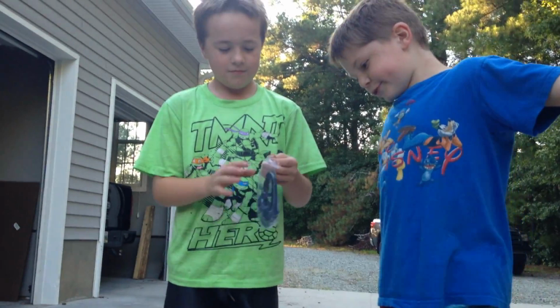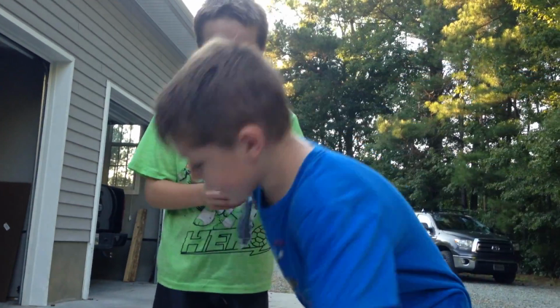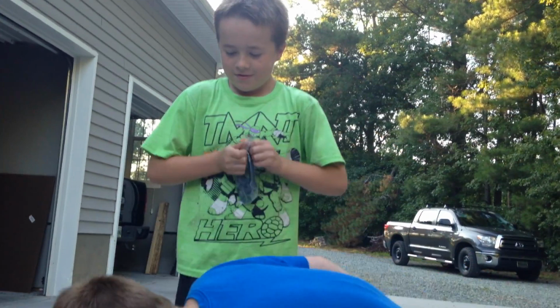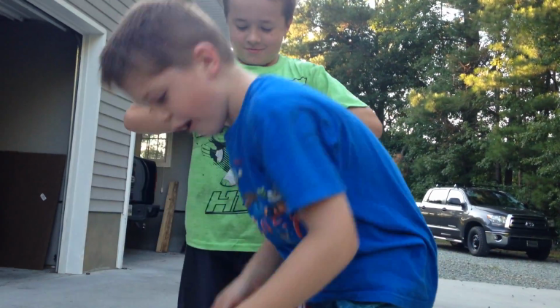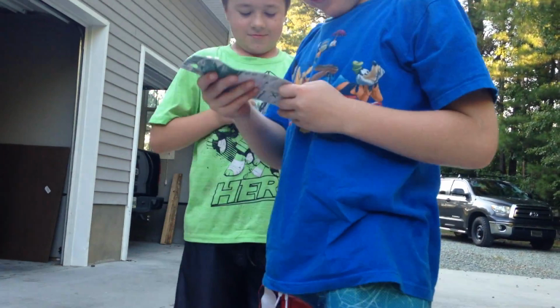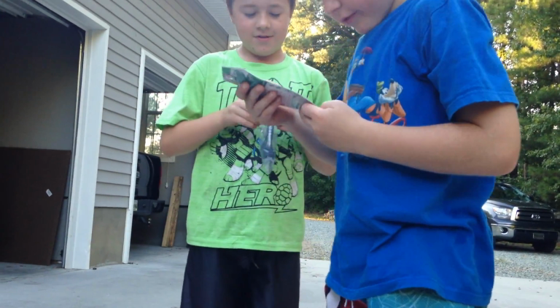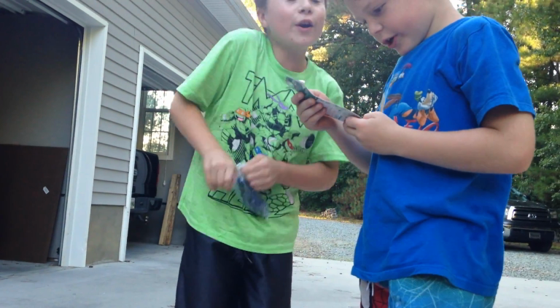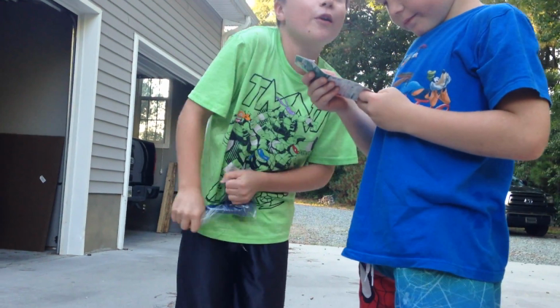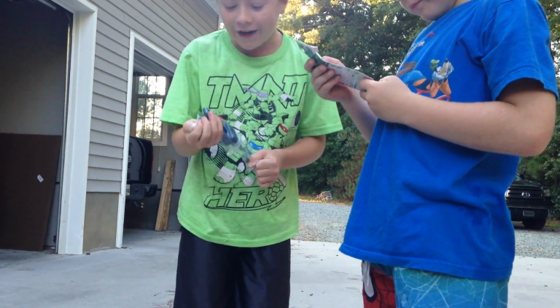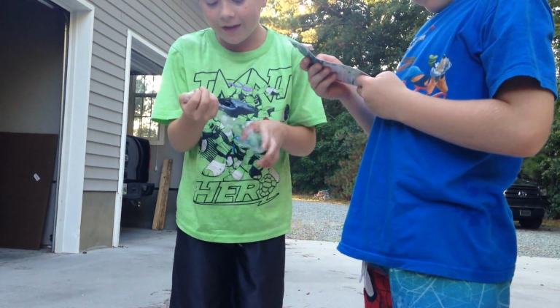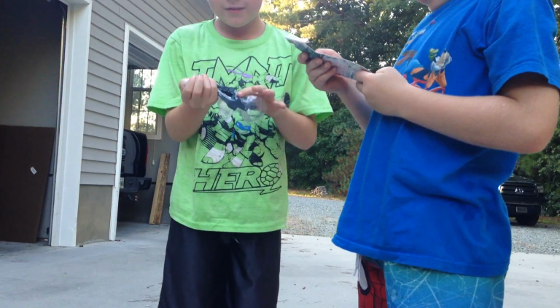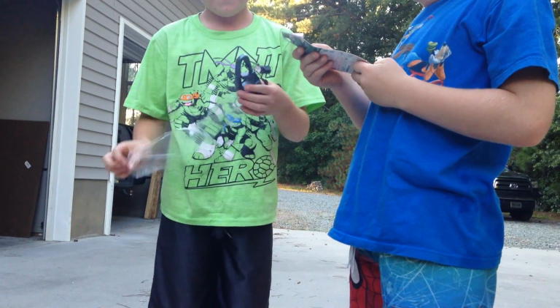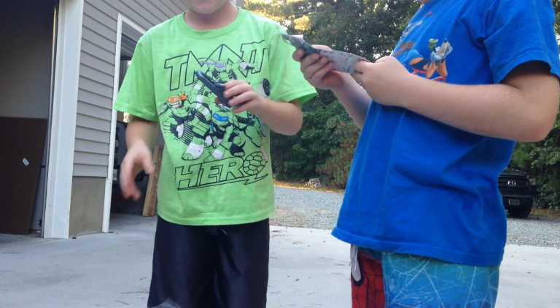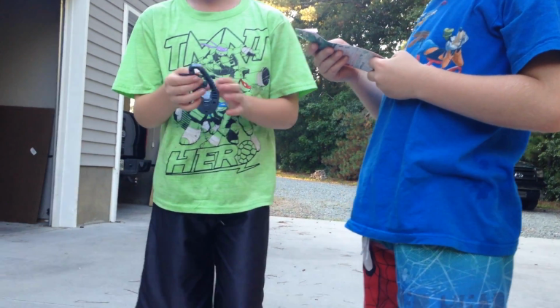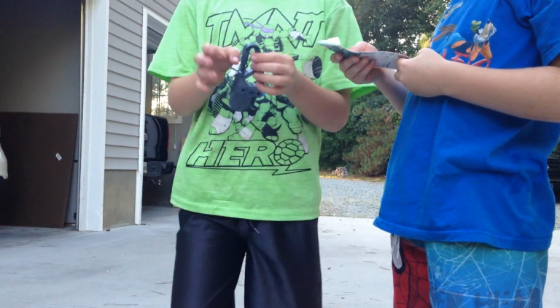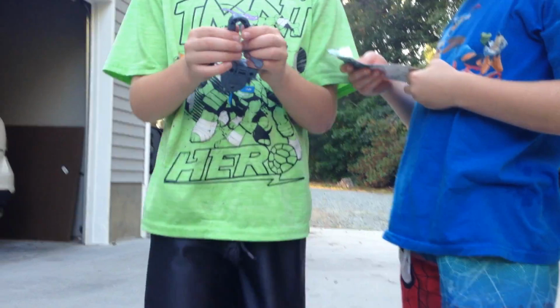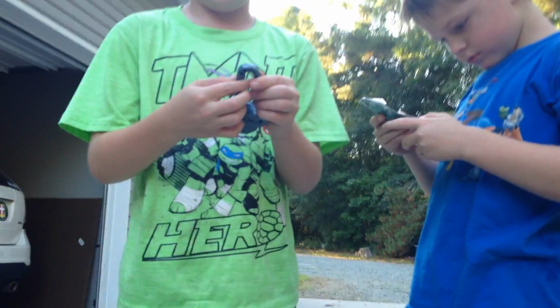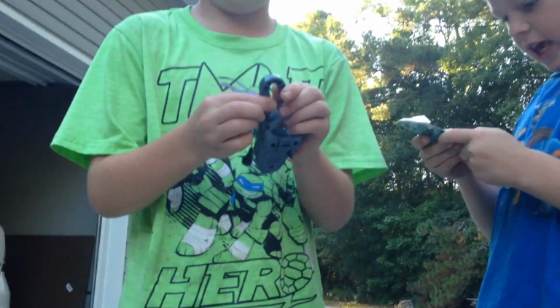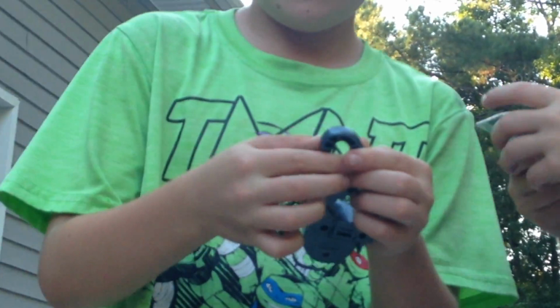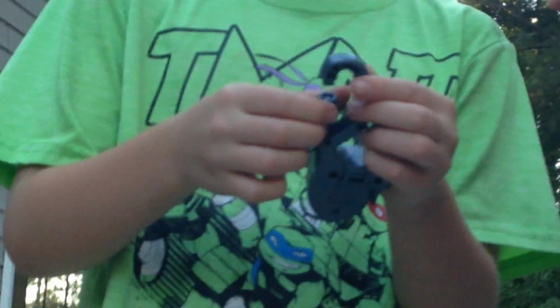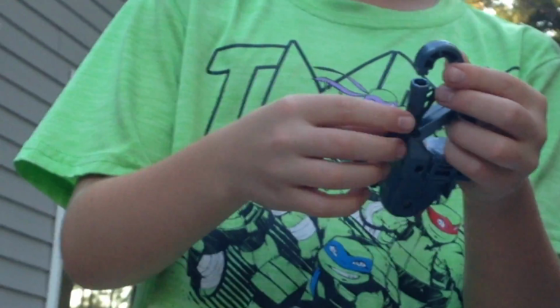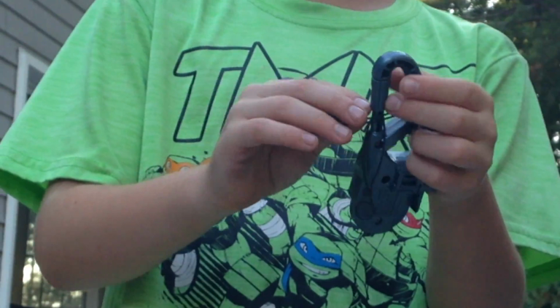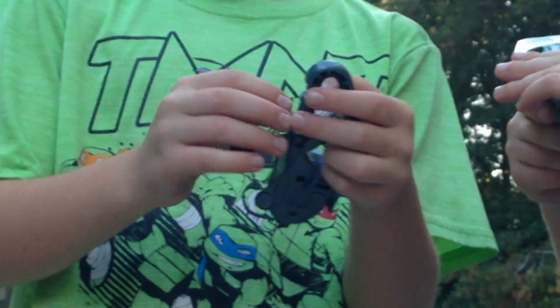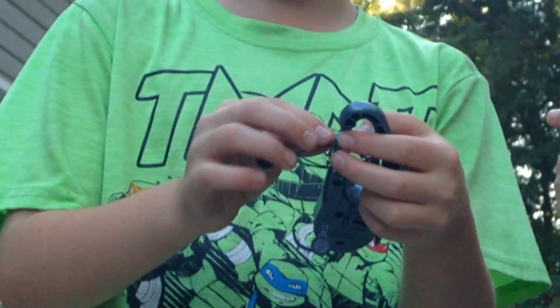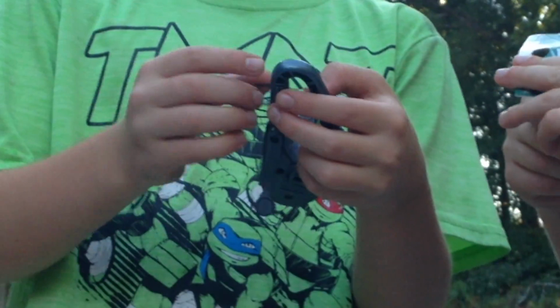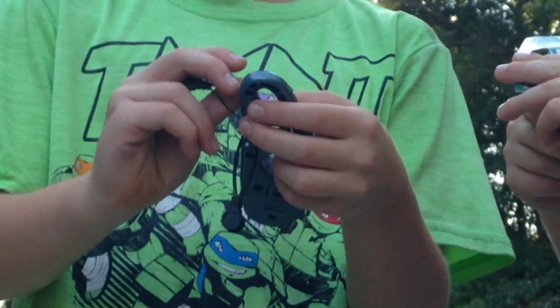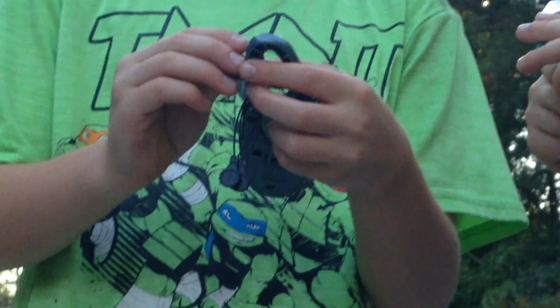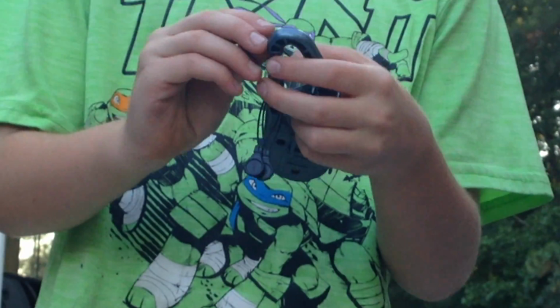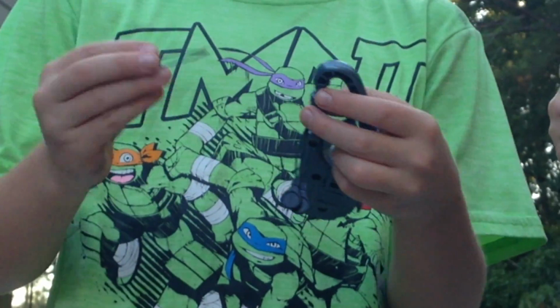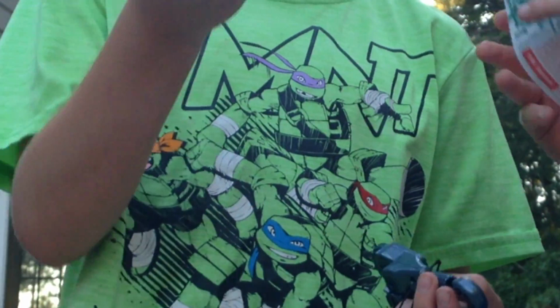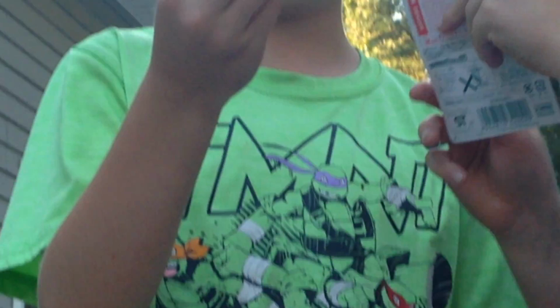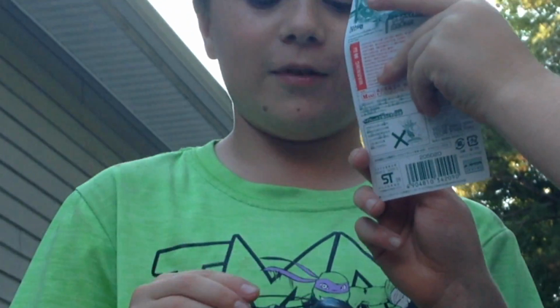Dude, you're not supposed to throw this on the ground. I'm not throwing it on the ground, okay? Yeah, you did. So they have those three little... it connects to your pants. So you take it off like that and then you put these little zippers and then you put it in the bottom holes of your Beyblade.